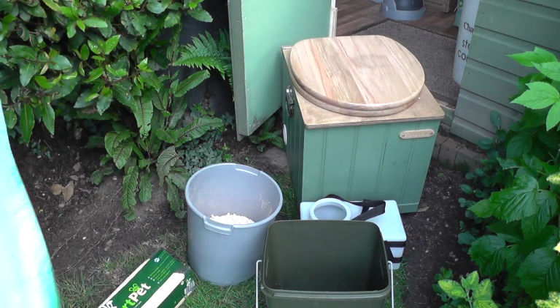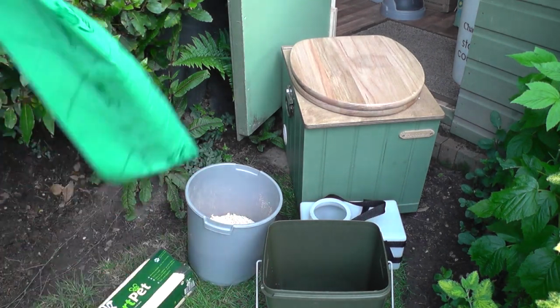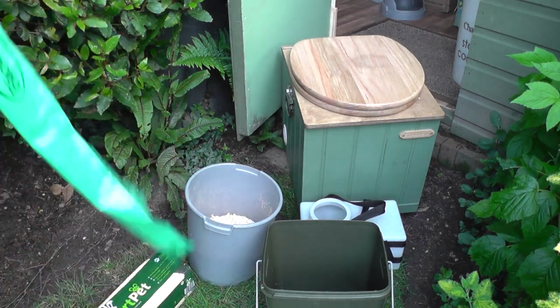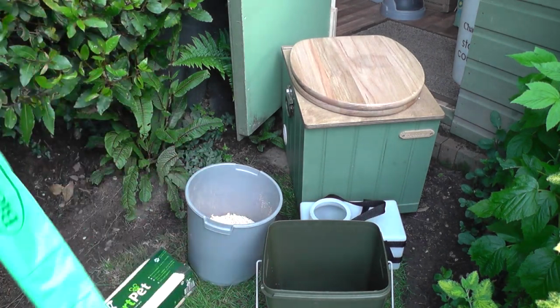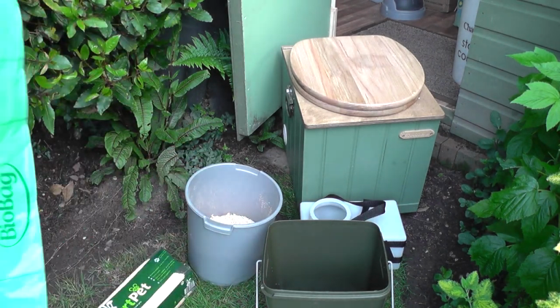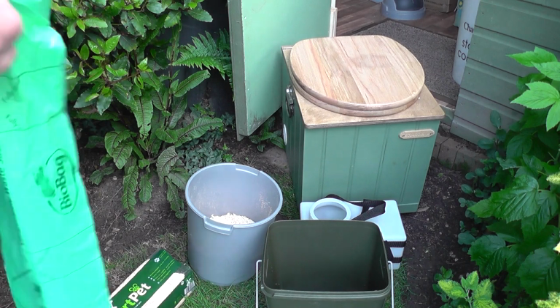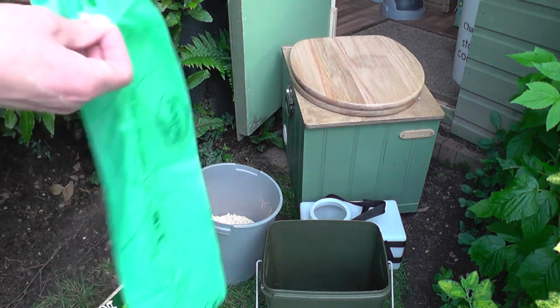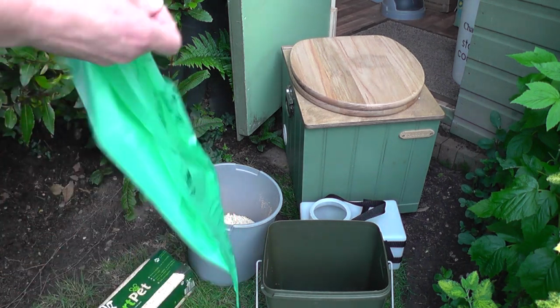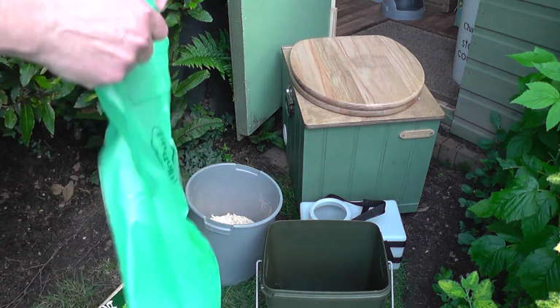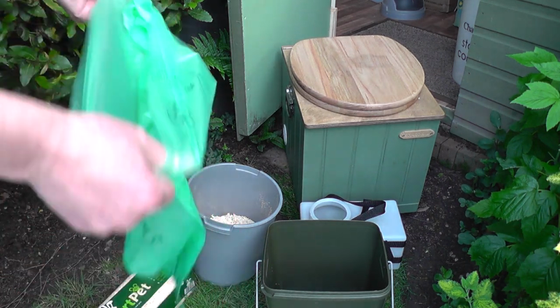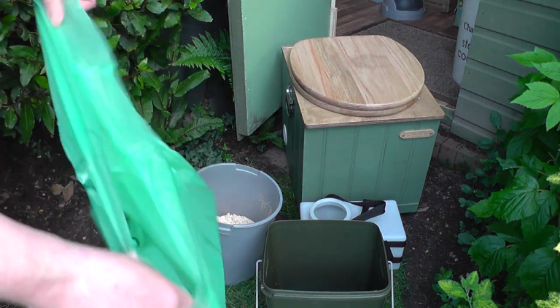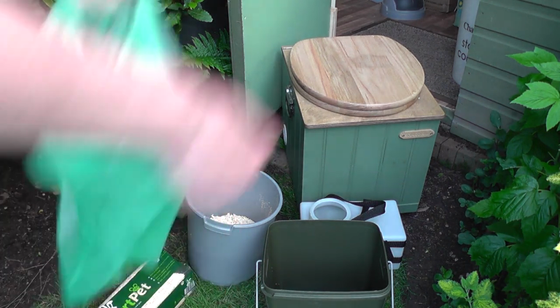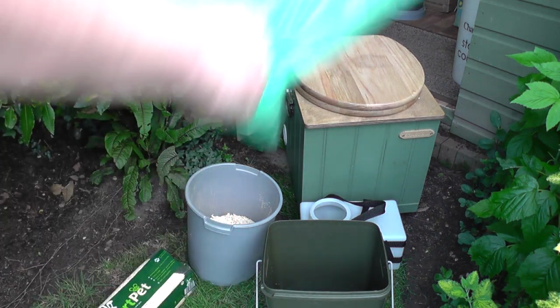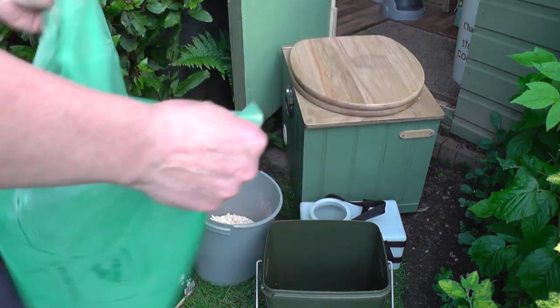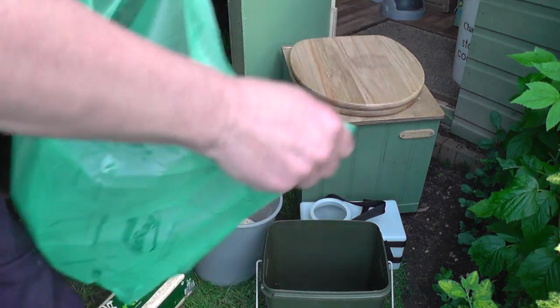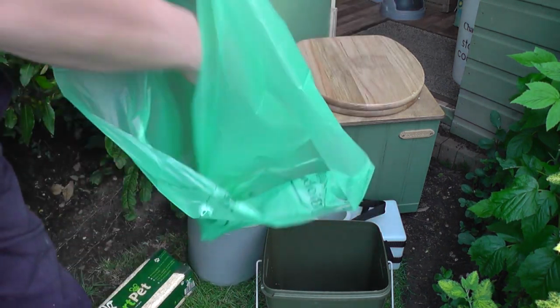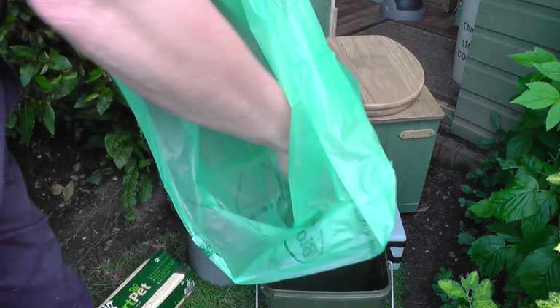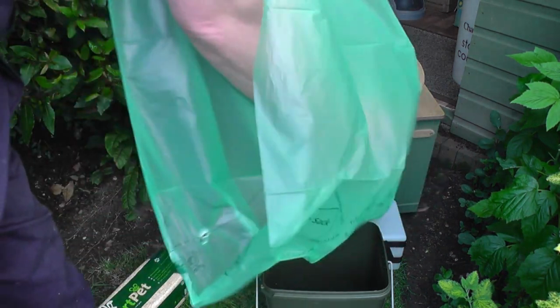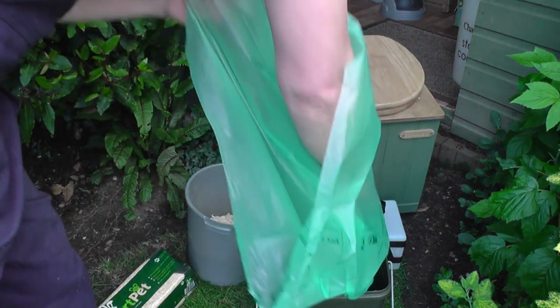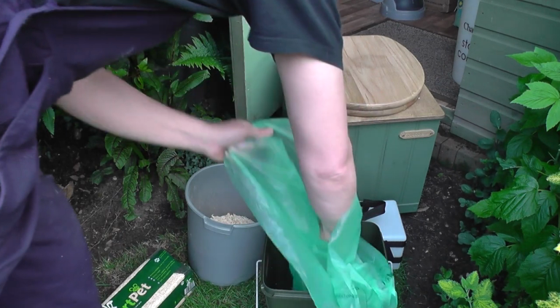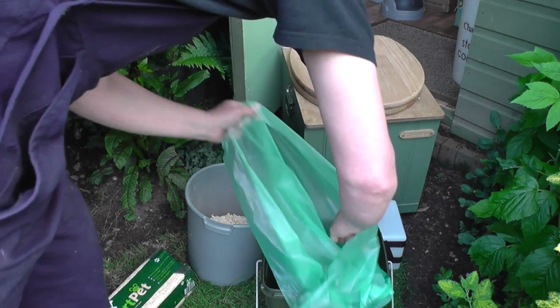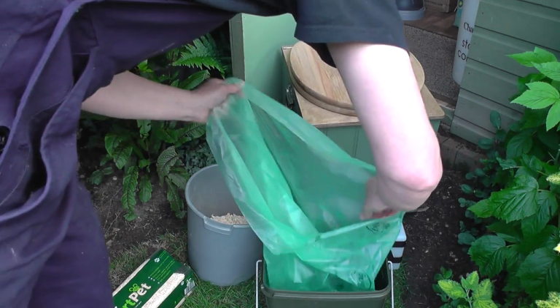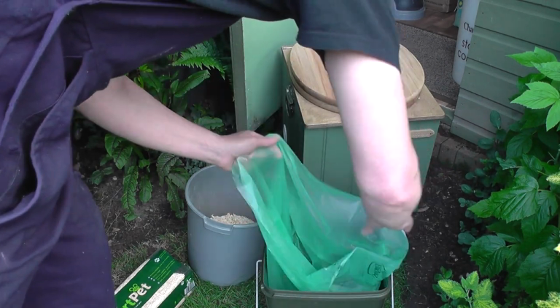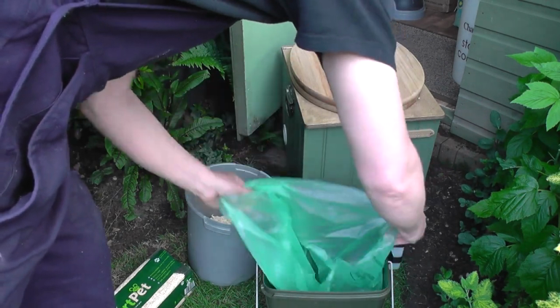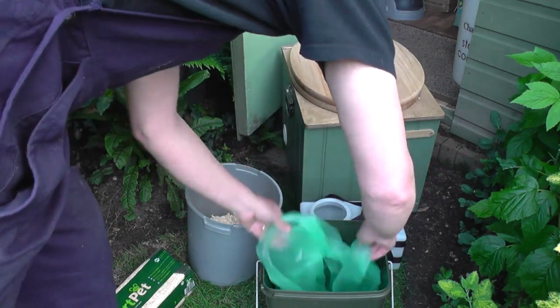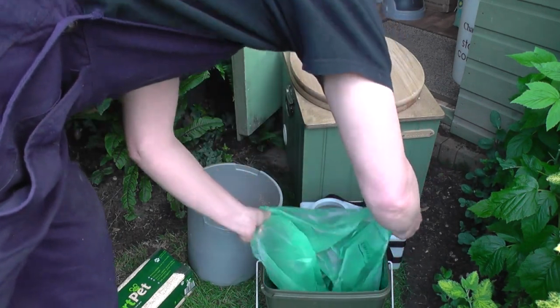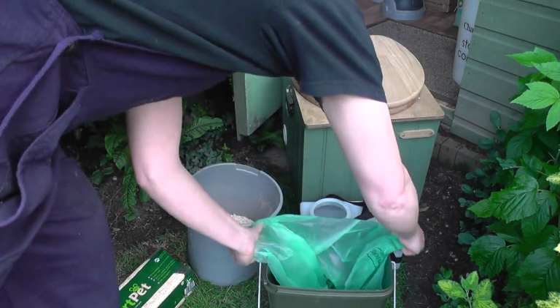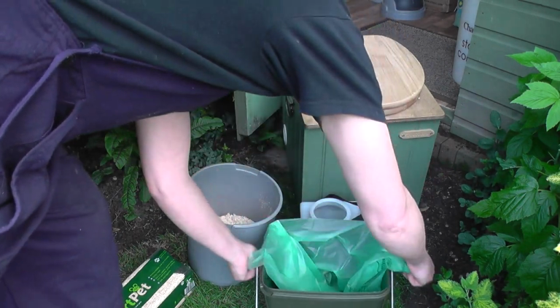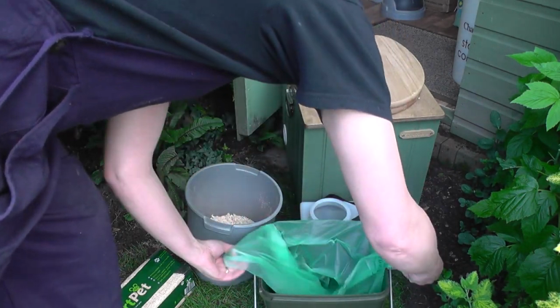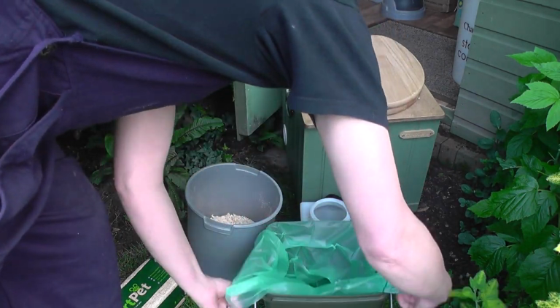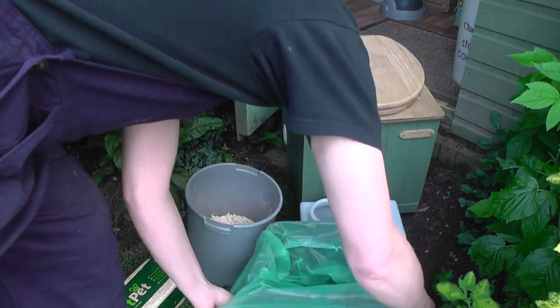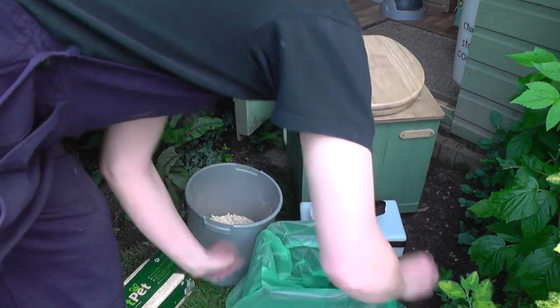We prefer to line the bucket with a compostable liner. It's entirely optional but it does keep the bucket clean and makes the whole process of emptying a lot easier. These particular liners remain largely intact for a few weeks and are not too expensive.